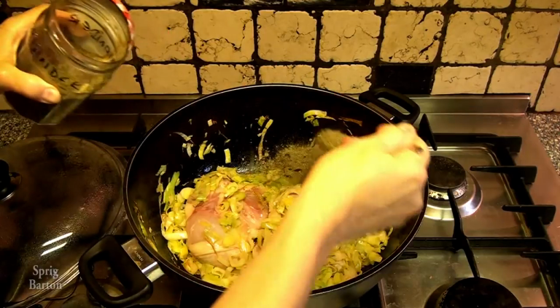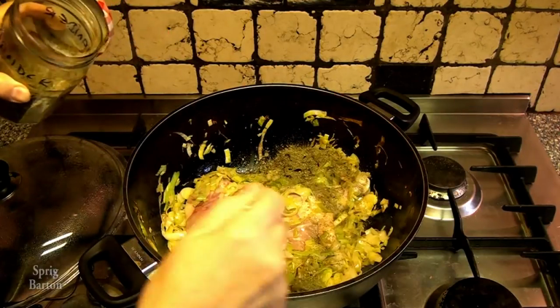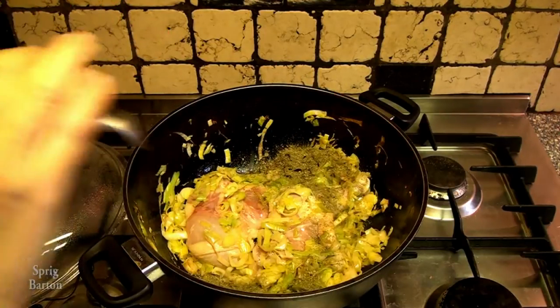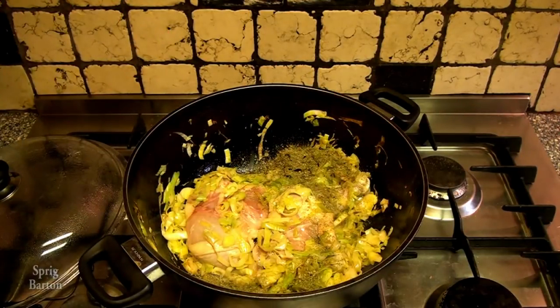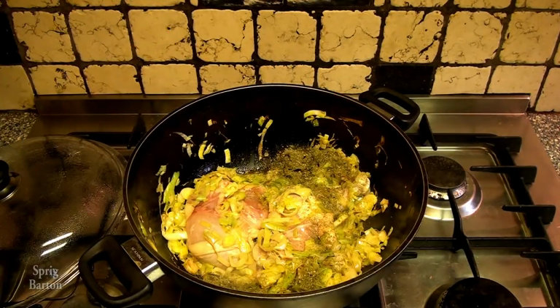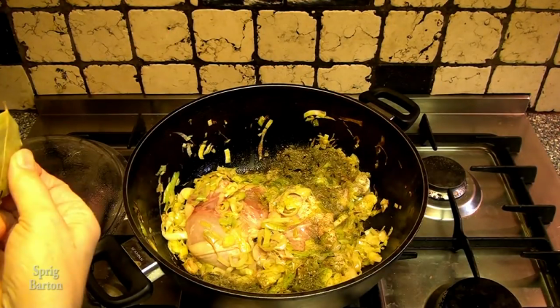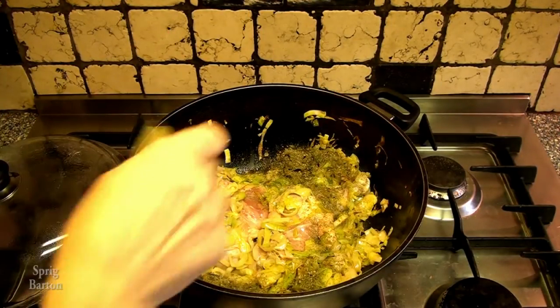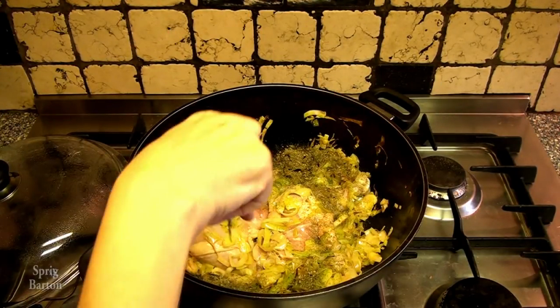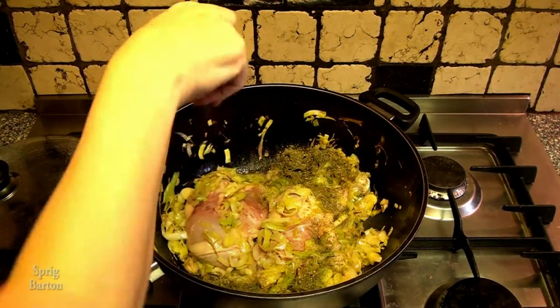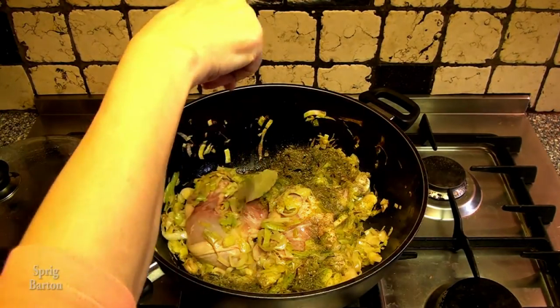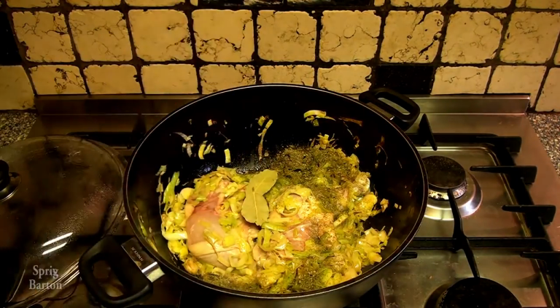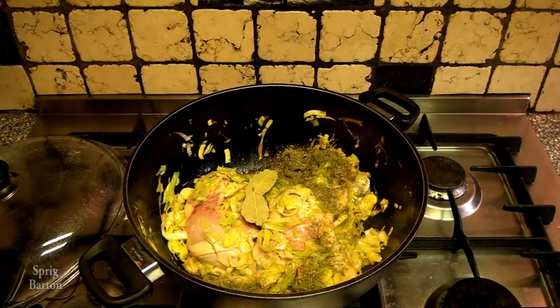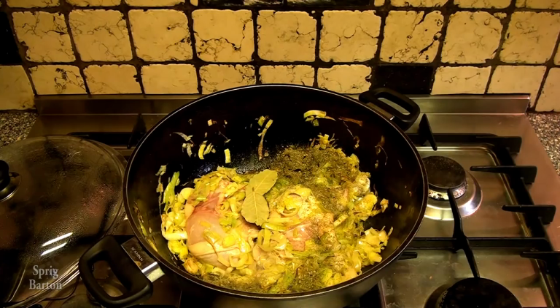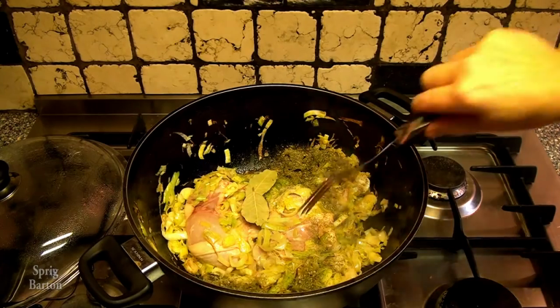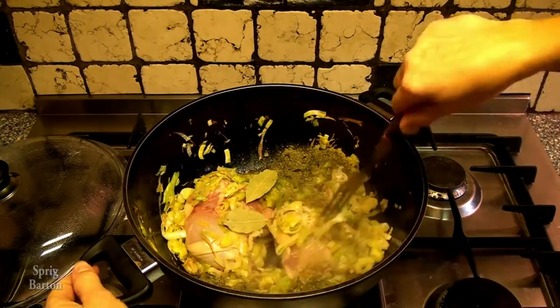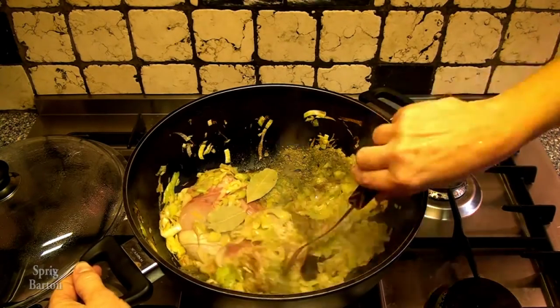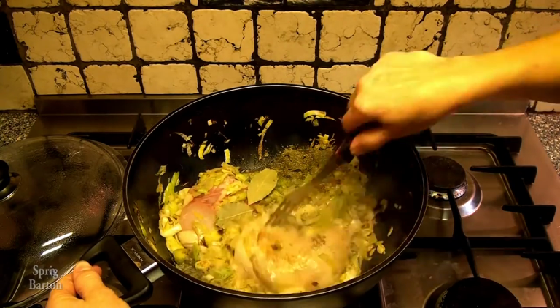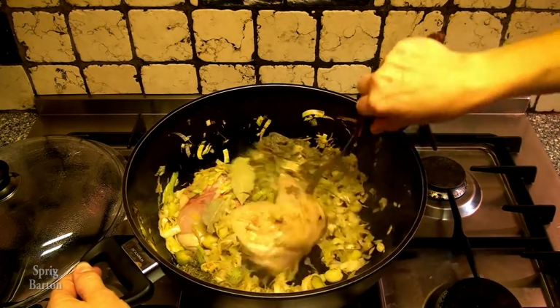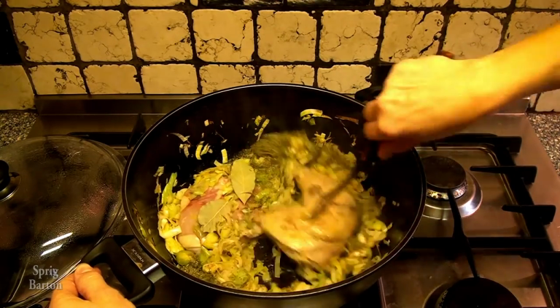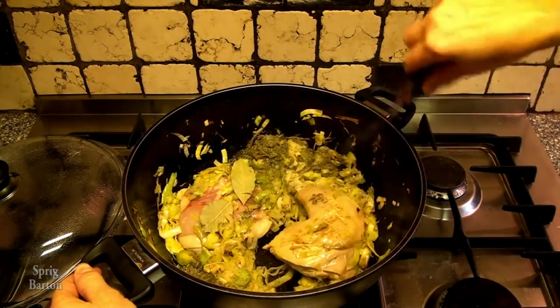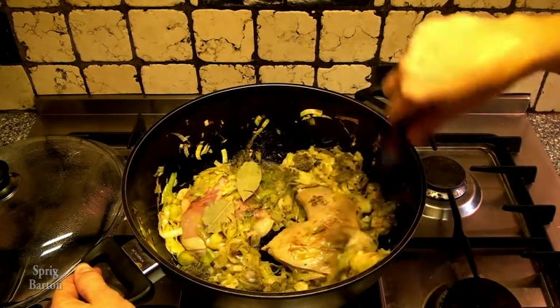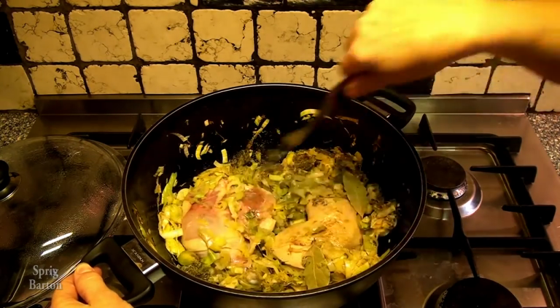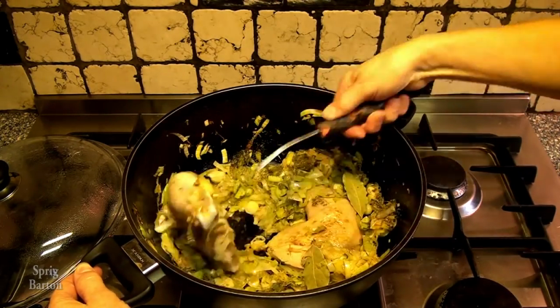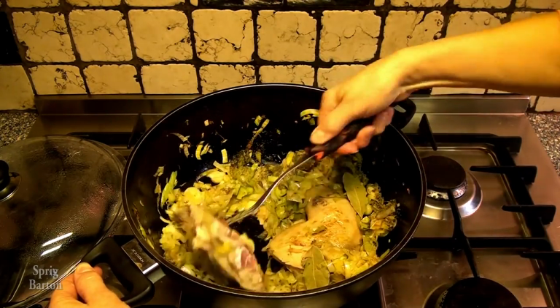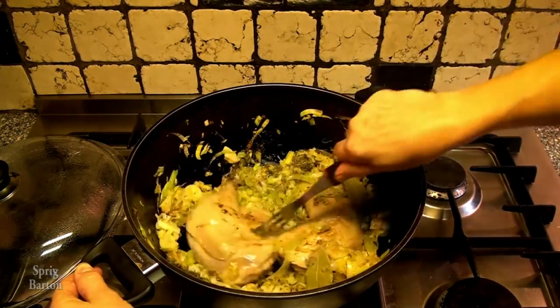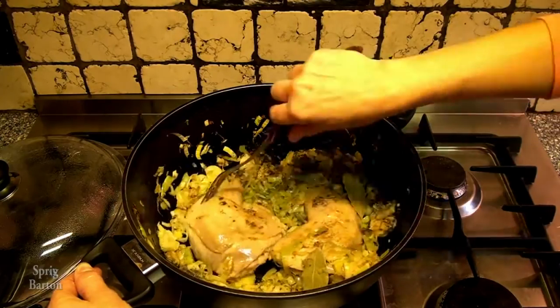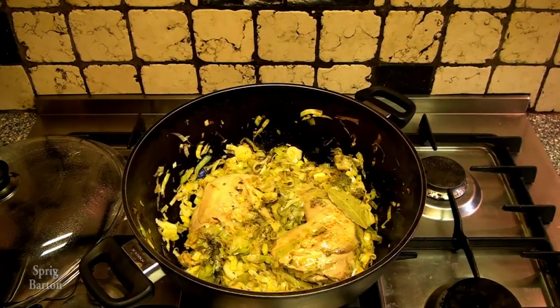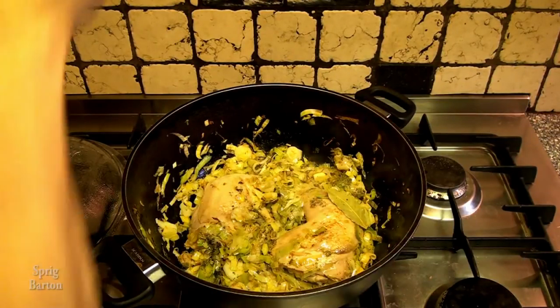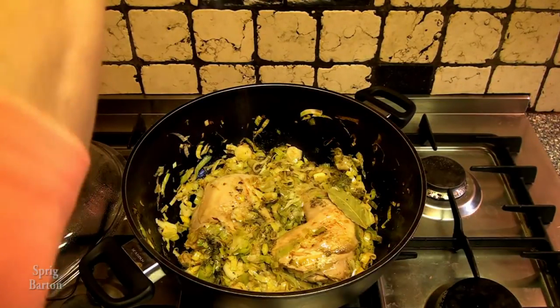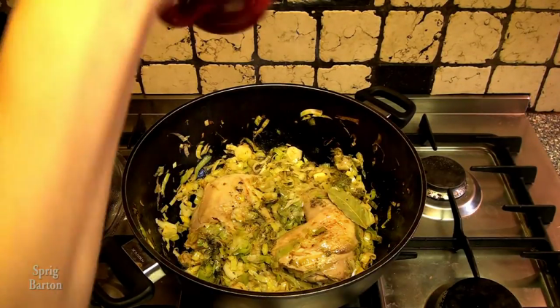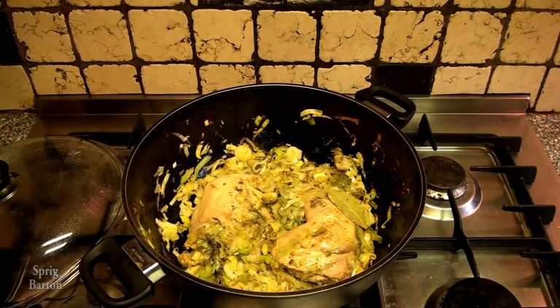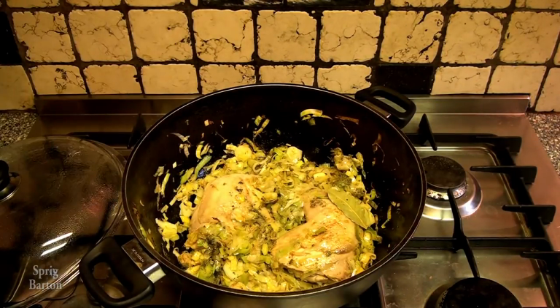Put in some coriander — because I love coriander — a tablespoon there, and a couple of bay leaves. Flip that chicken. I'm trying to get it to fry and cook and get some of the flavor out of it into the pot.